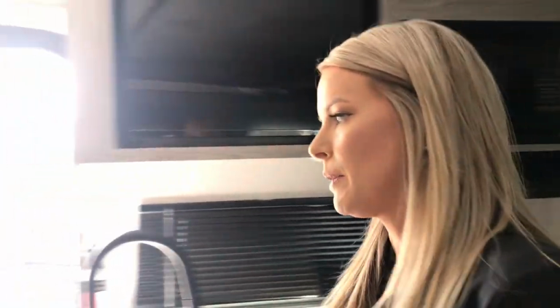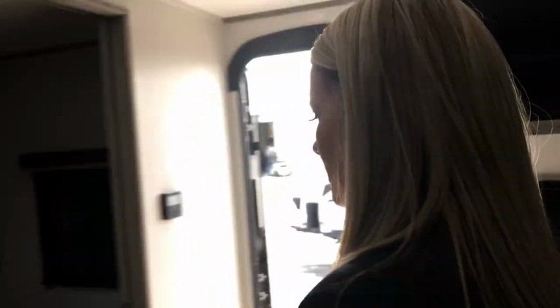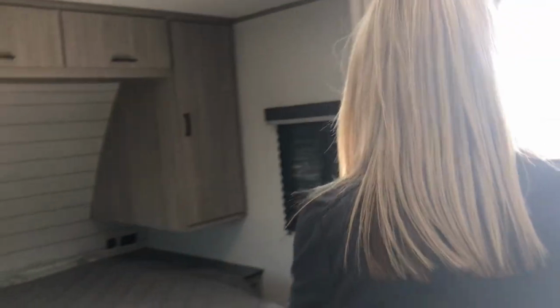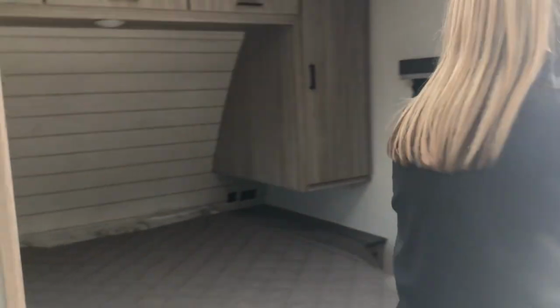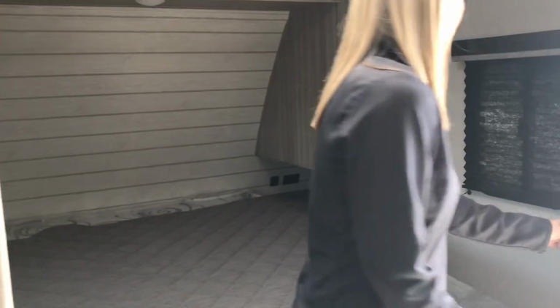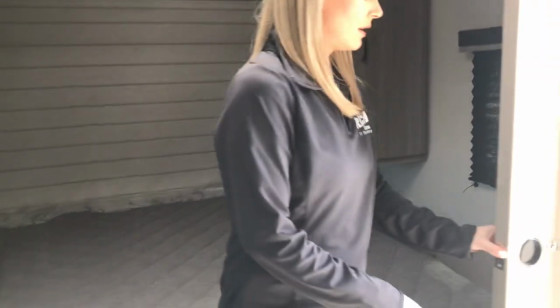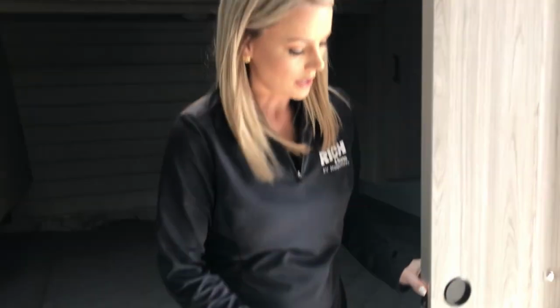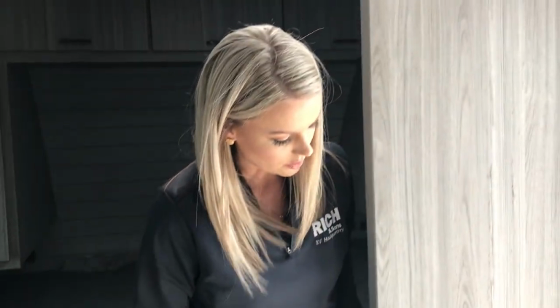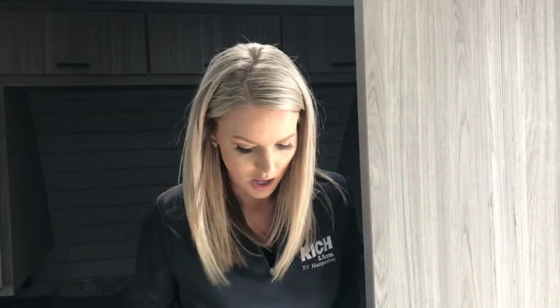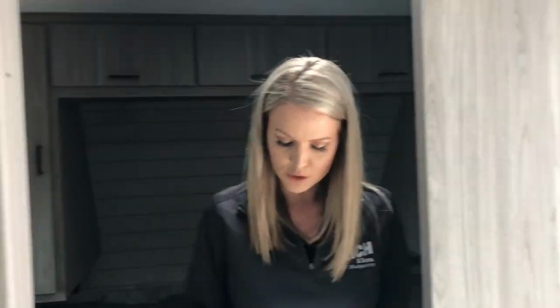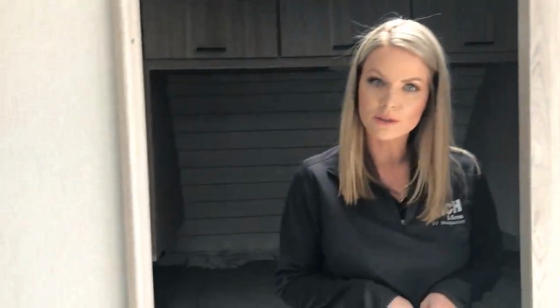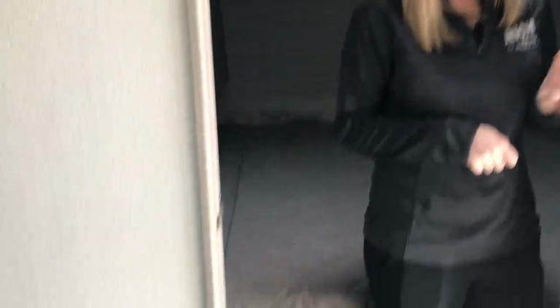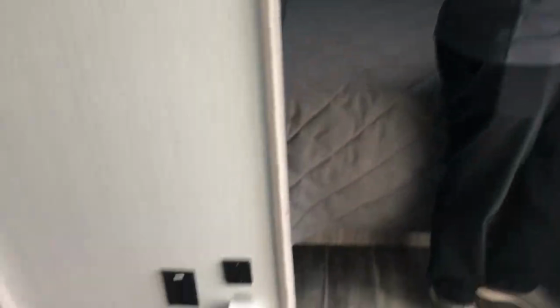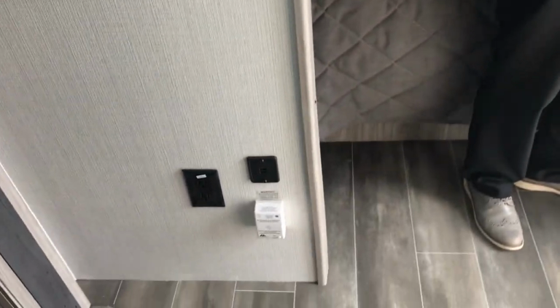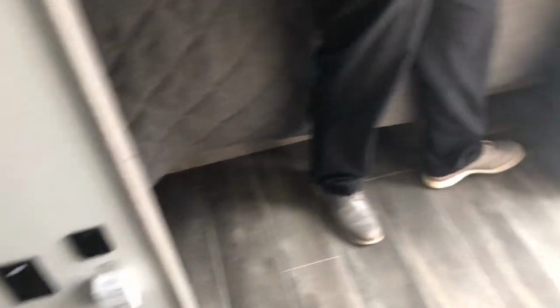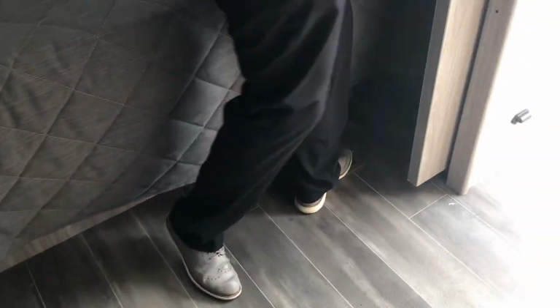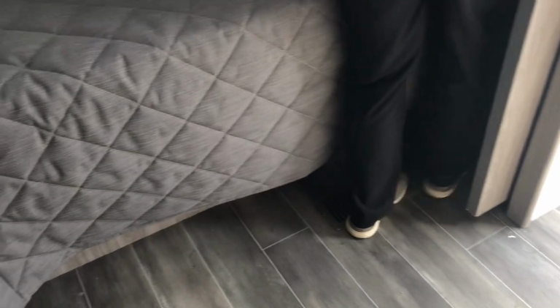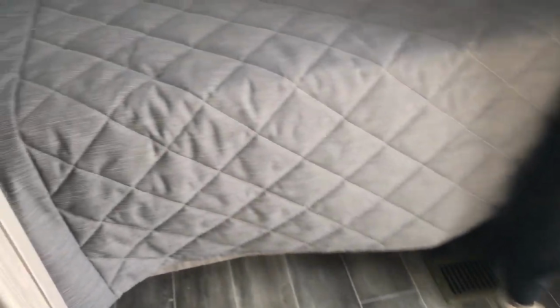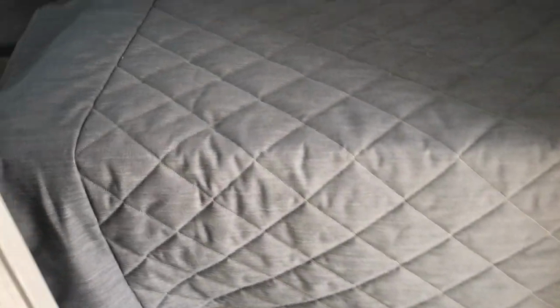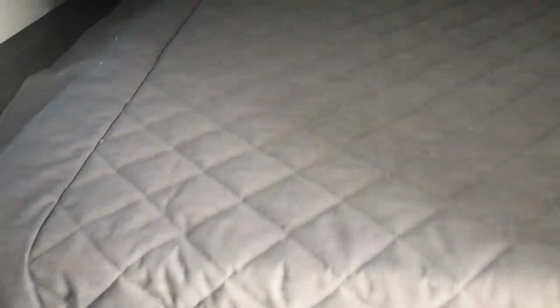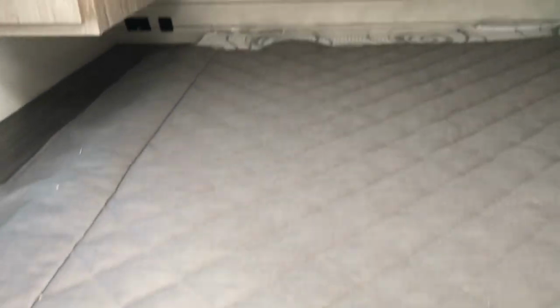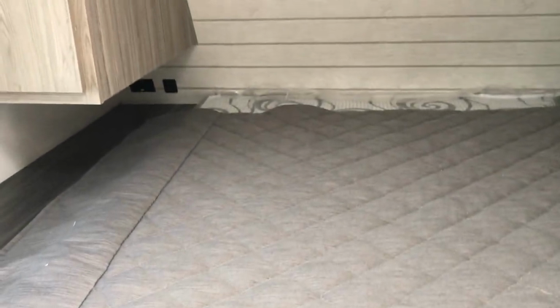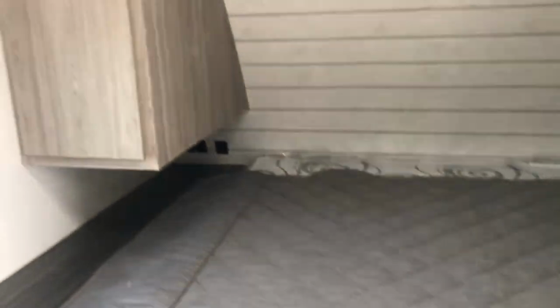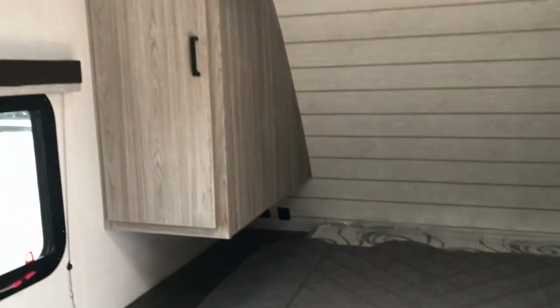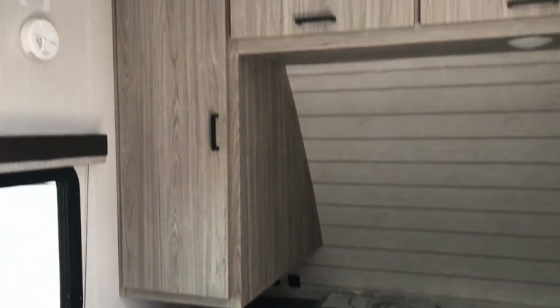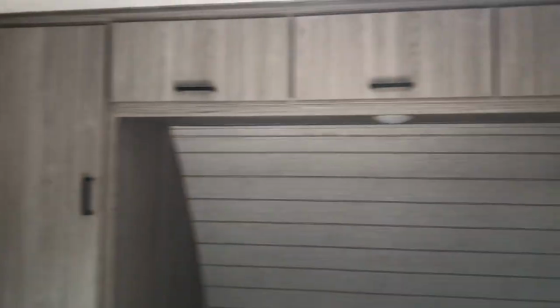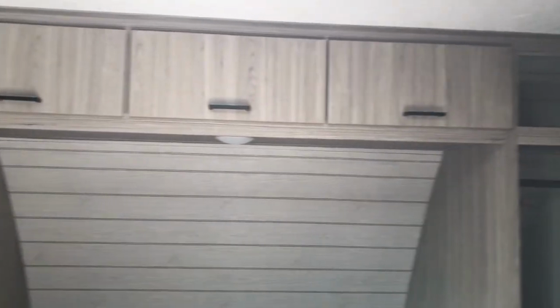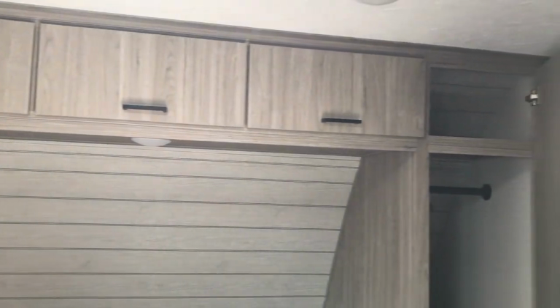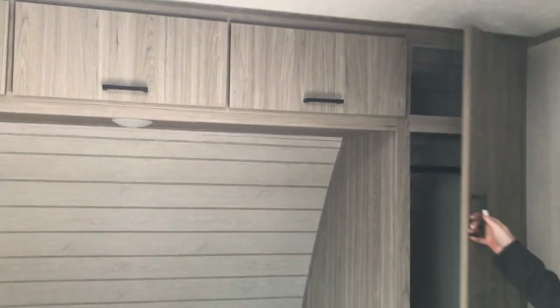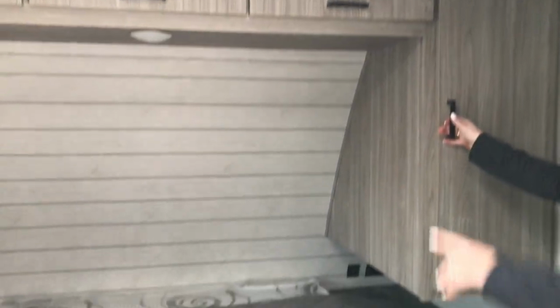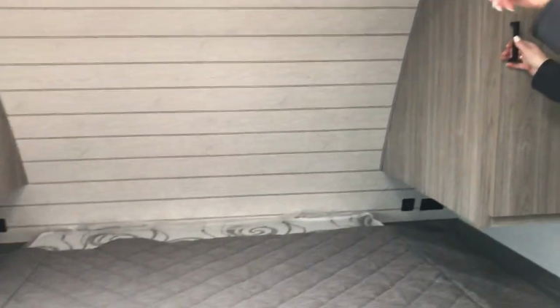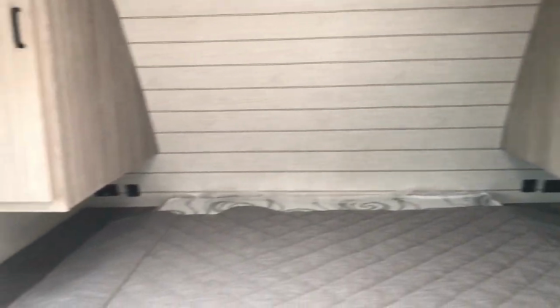Up front, you've got these nice little French drawers that come together. You kind of have a his and her side, so you don't have to crawl over each other to get in and out of bed. Wardrobe on each side, as well as some storage above.